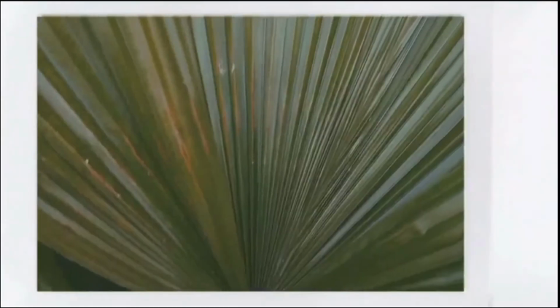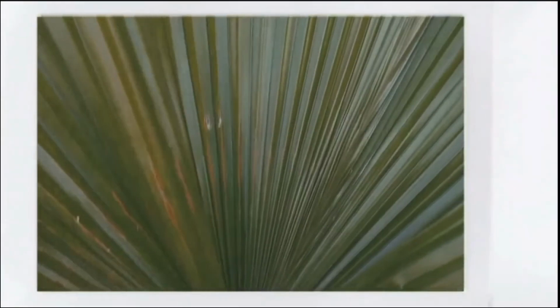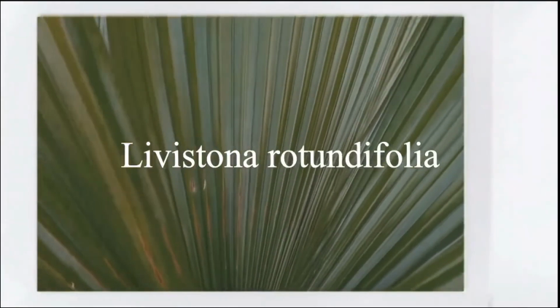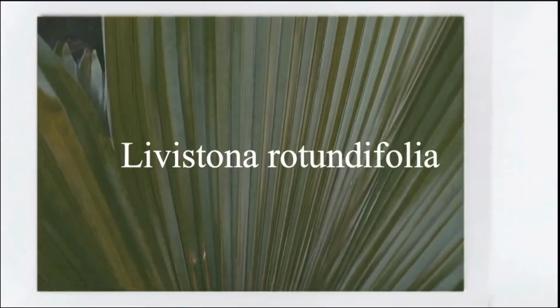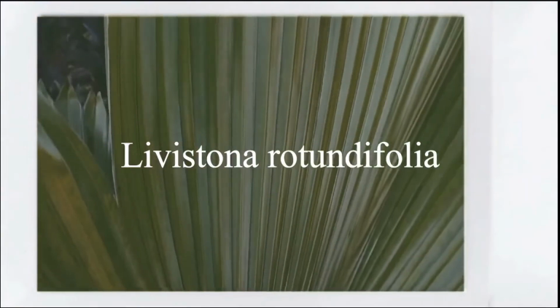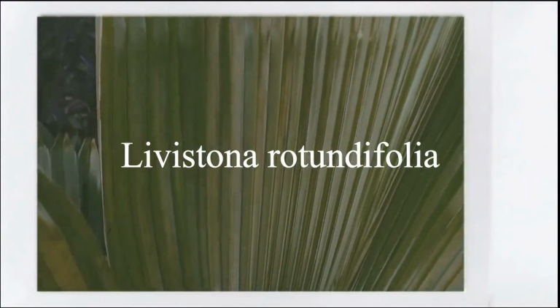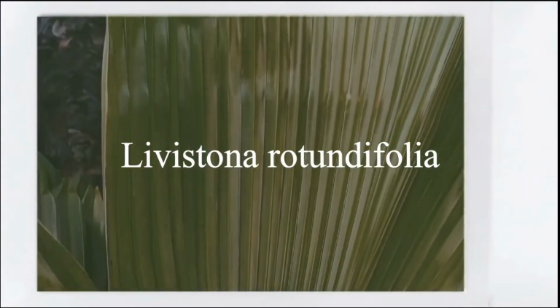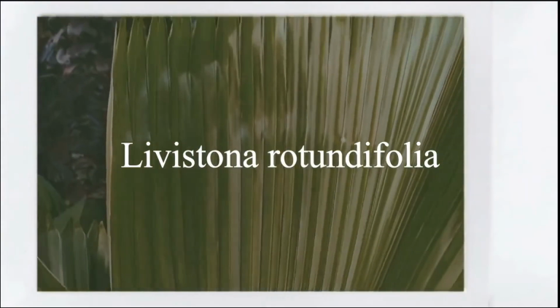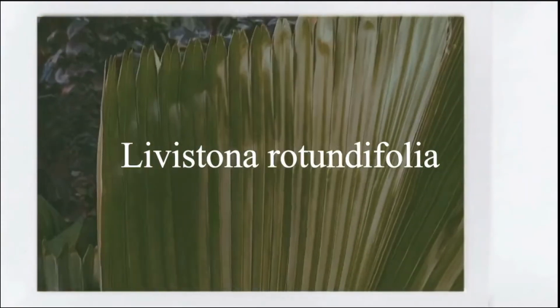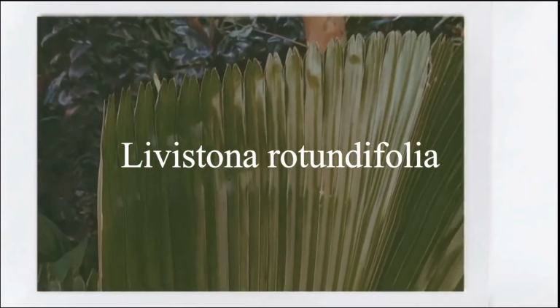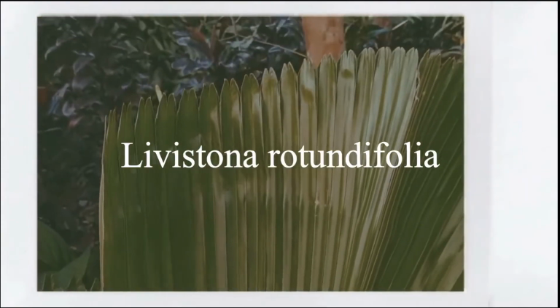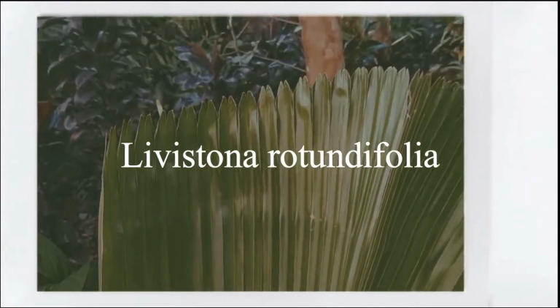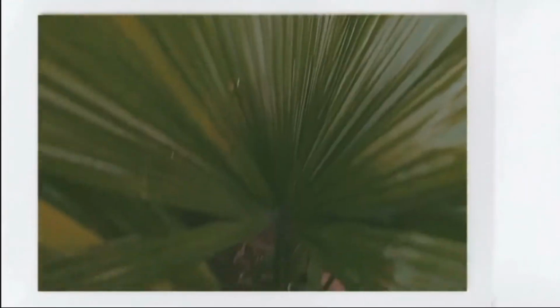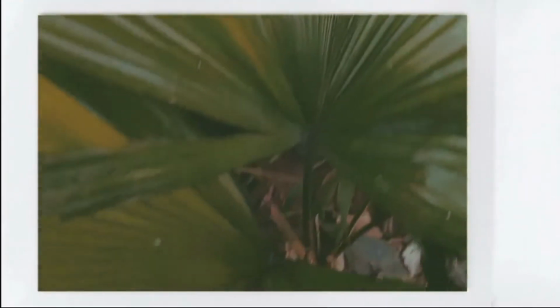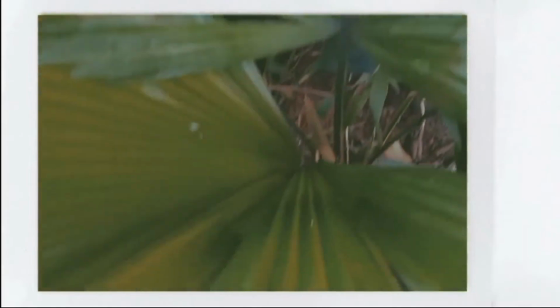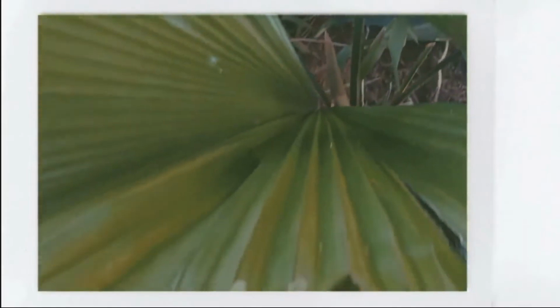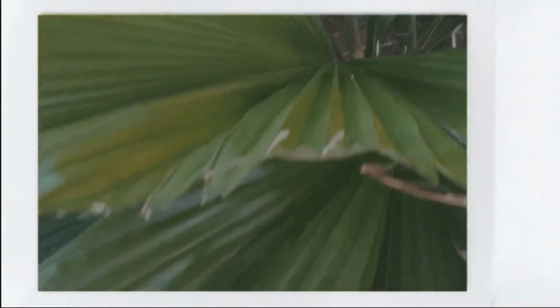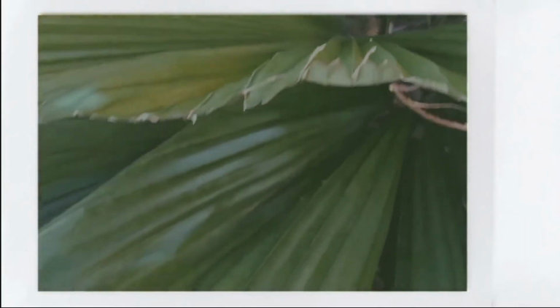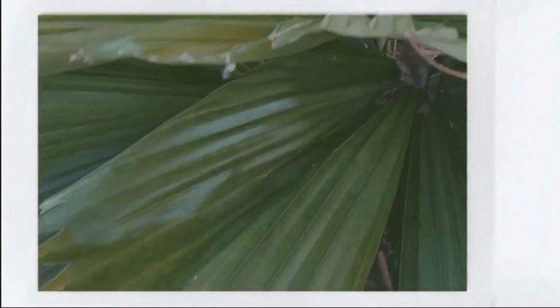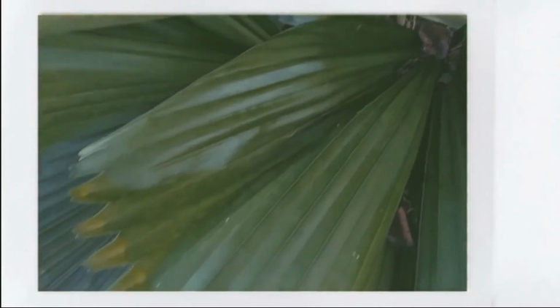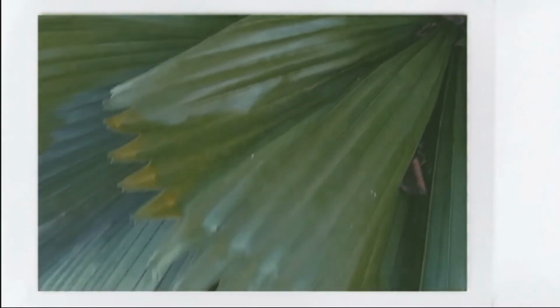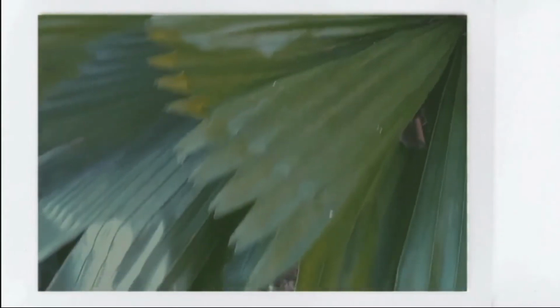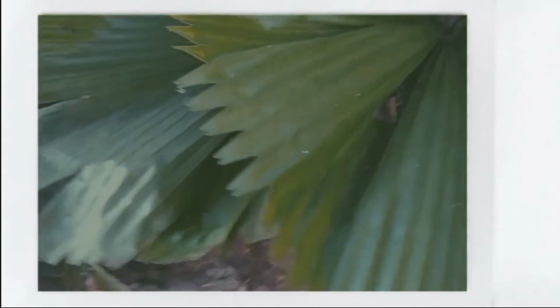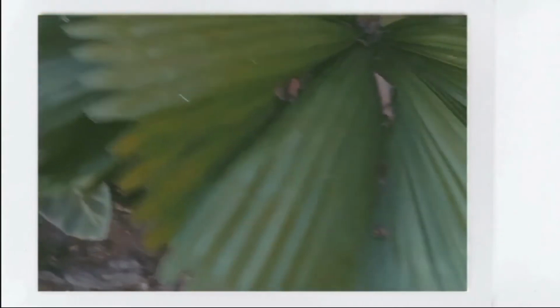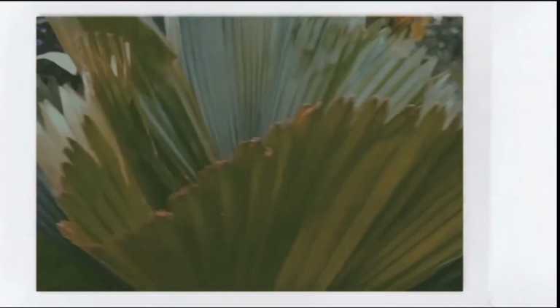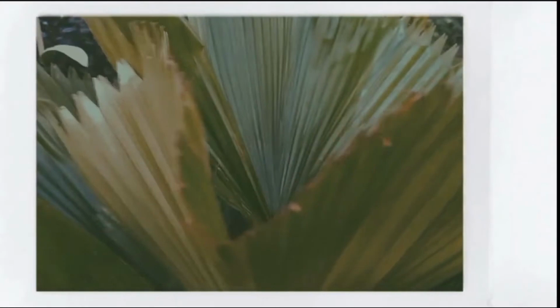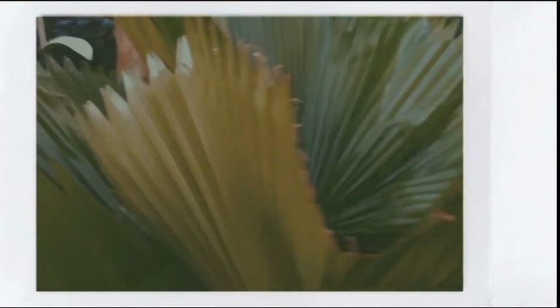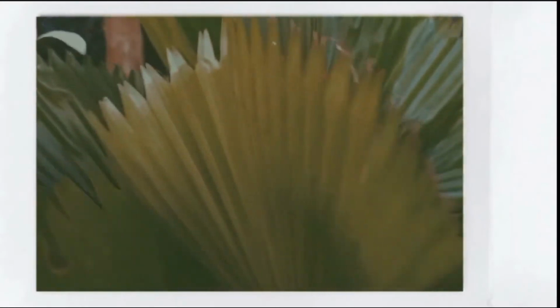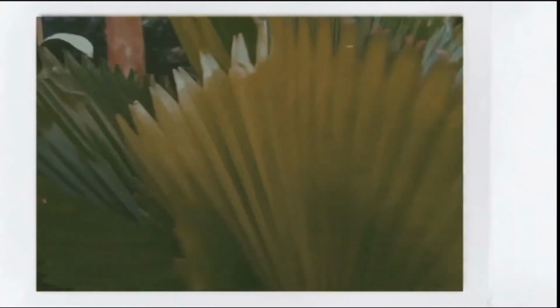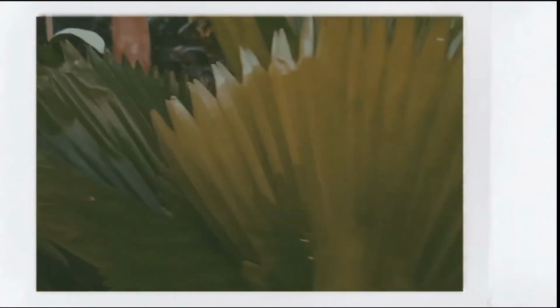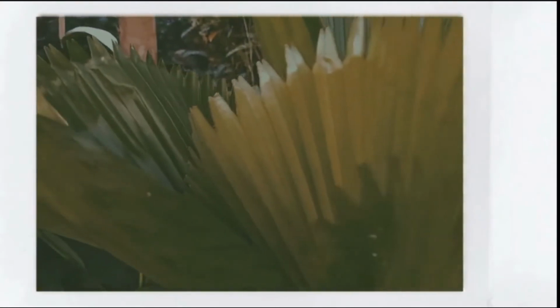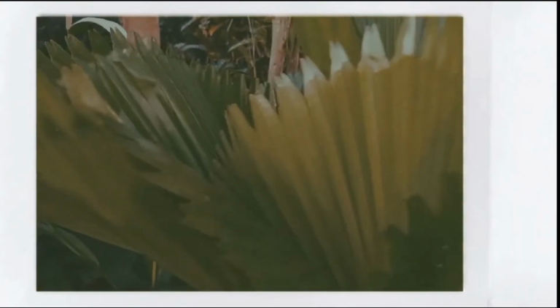This species is endemic in the Philippines and most commonly found in Luzon. It is distinguished by its circular fan-shaped pleated leaf blades that are 1 meter in diameter and divided into segments 2.5 to 4 centimeters wide.